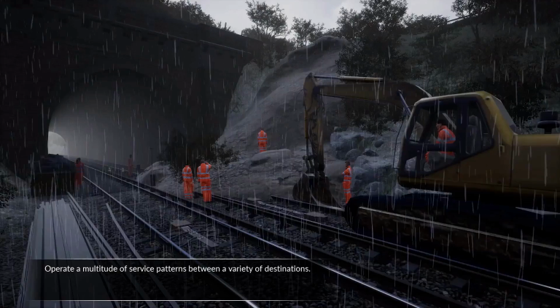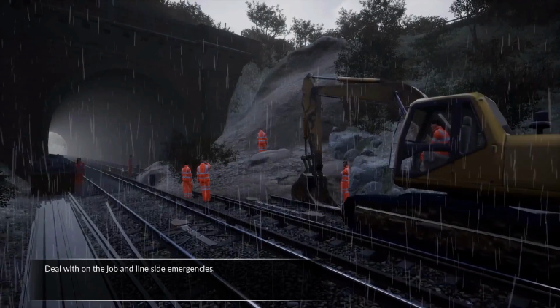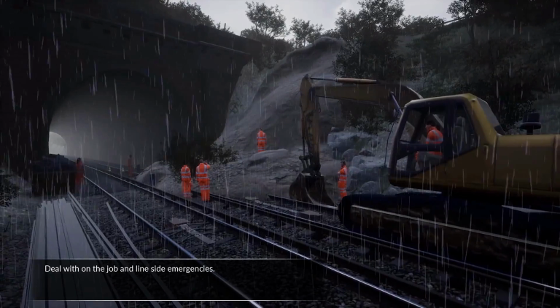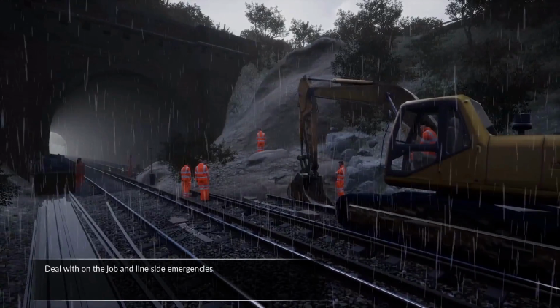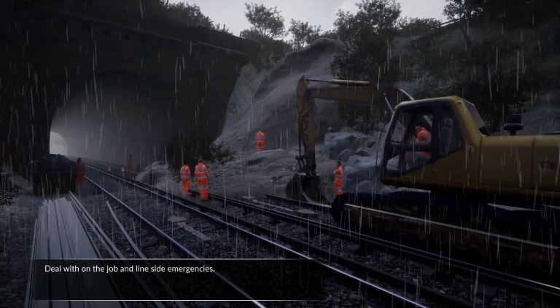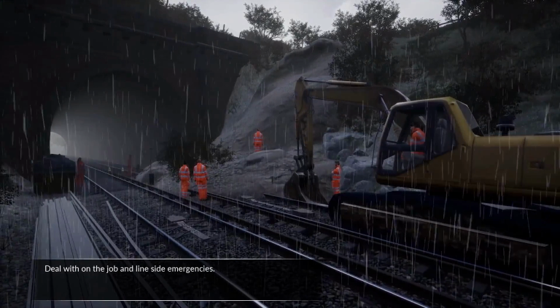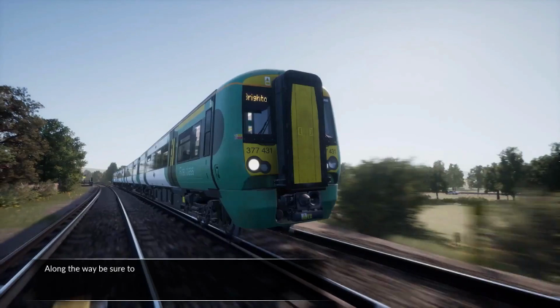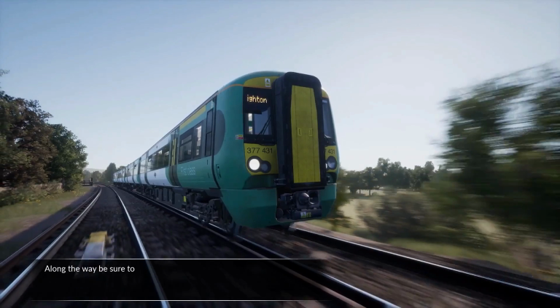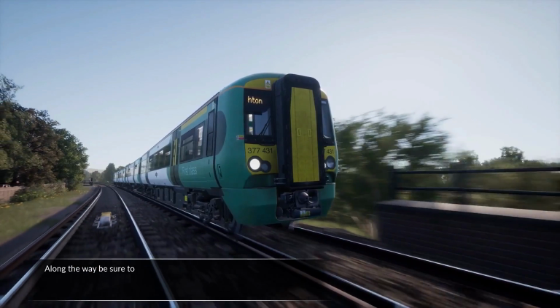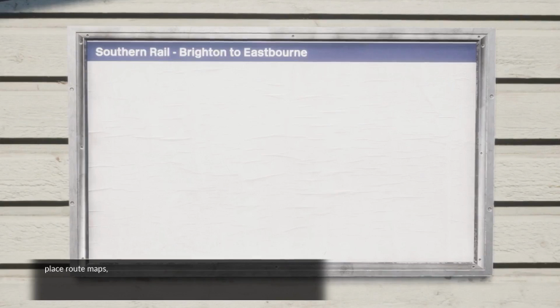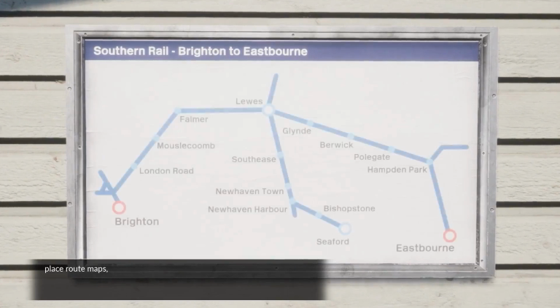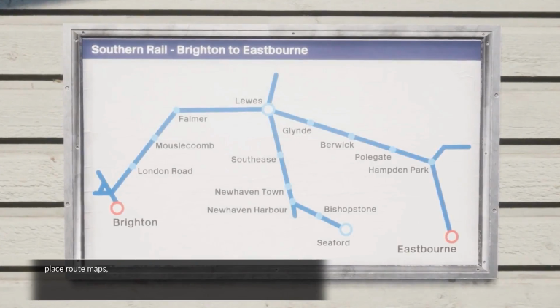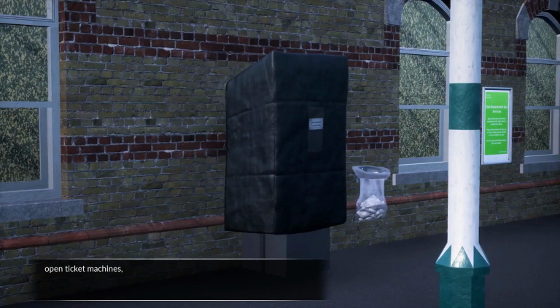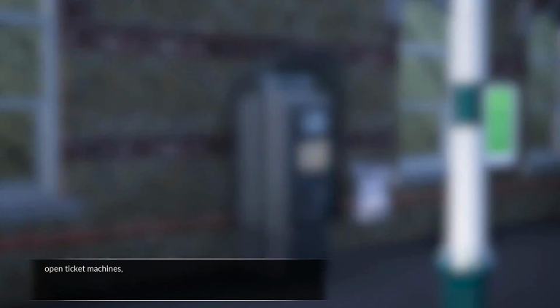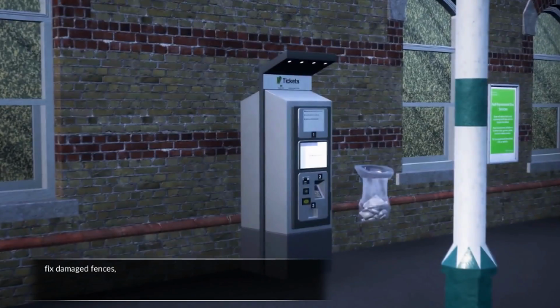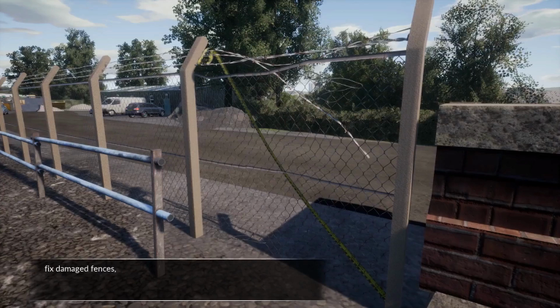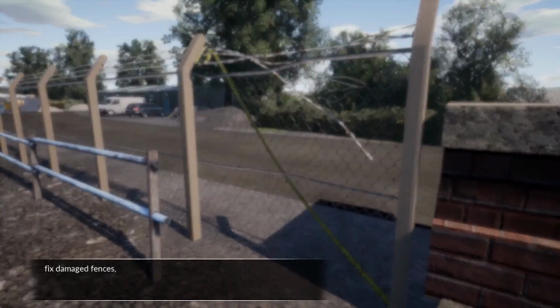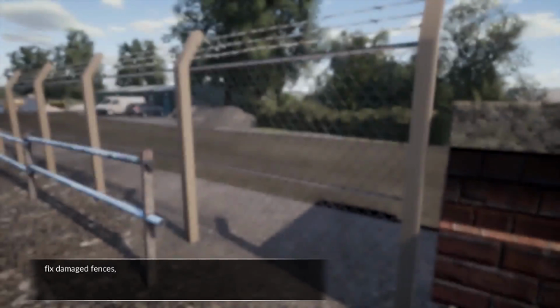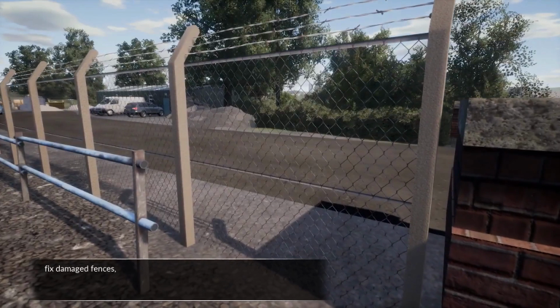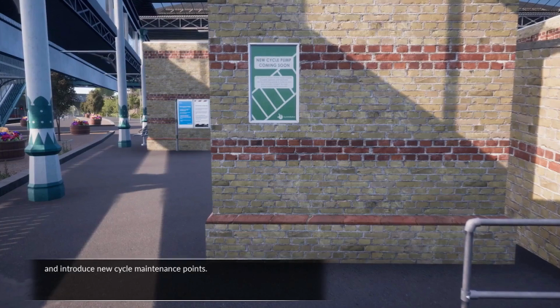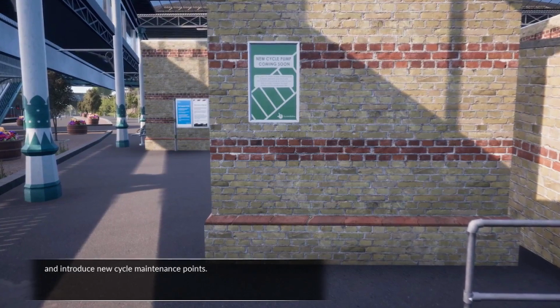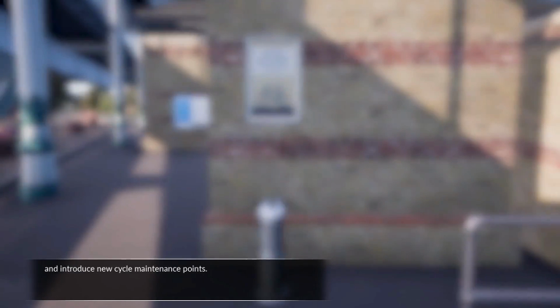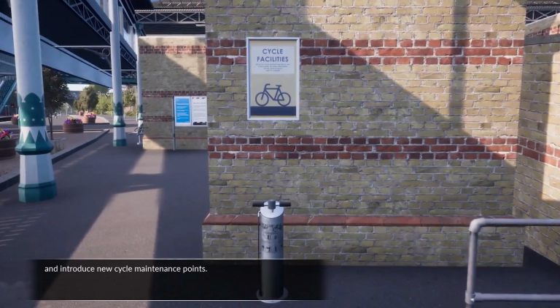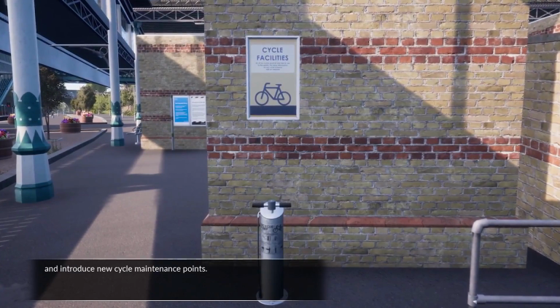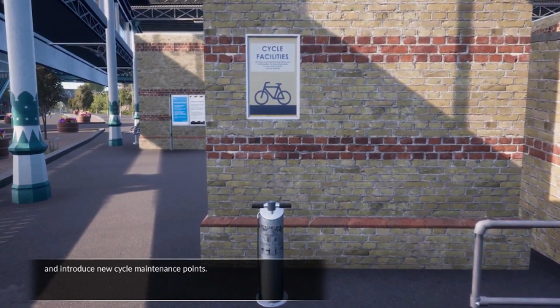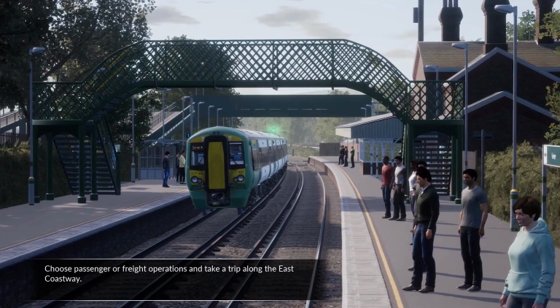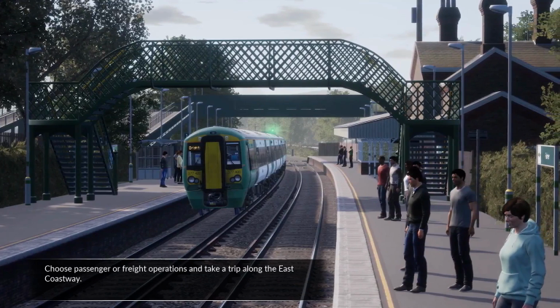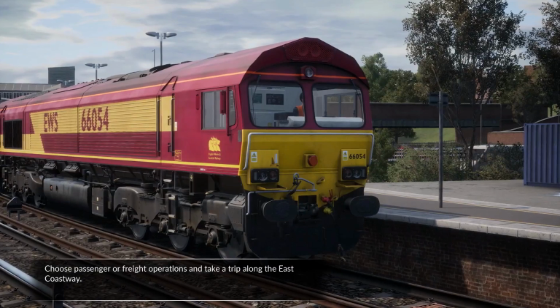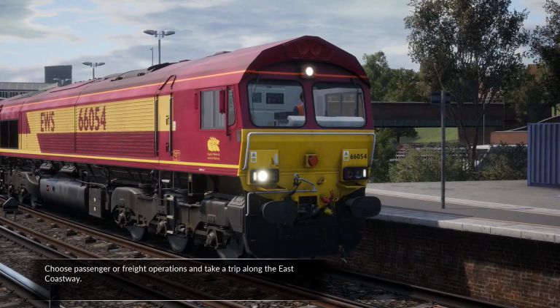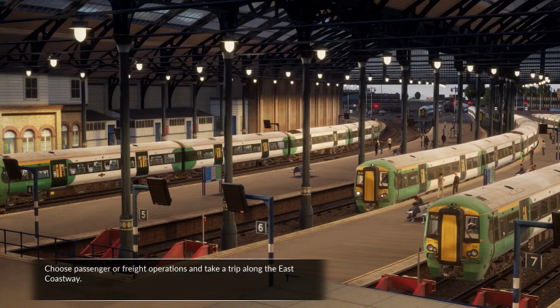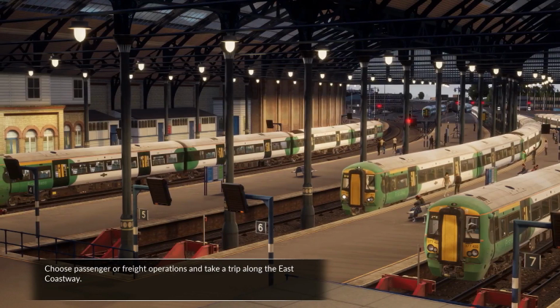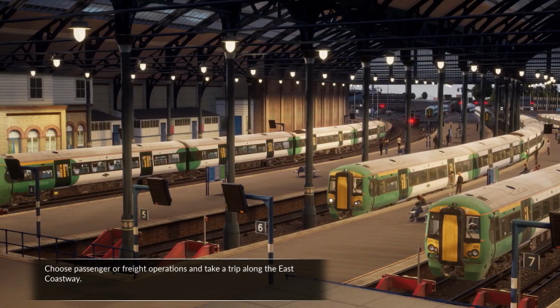Deal with on-the-job and line-side emergencies. Along the way, be sure to place route maps, open ticket machines, fix damaged fences and introduce new cycle maintenance points. Choose passenger or freight operations and take a trip along the East Coastway.